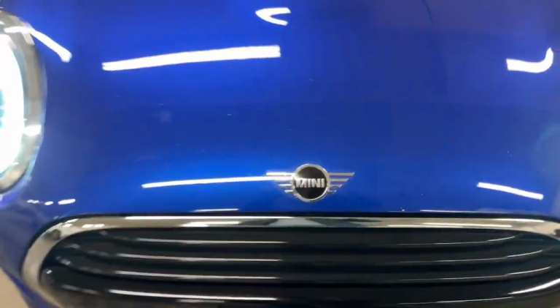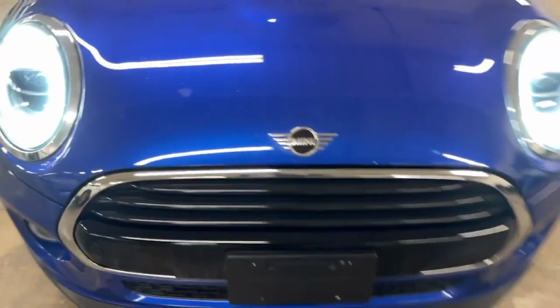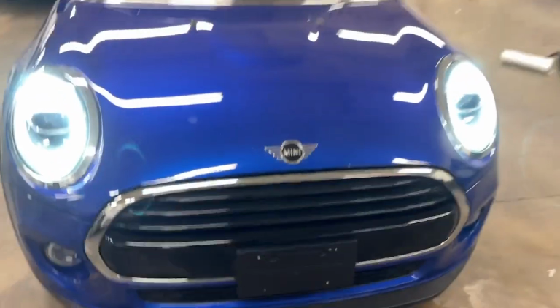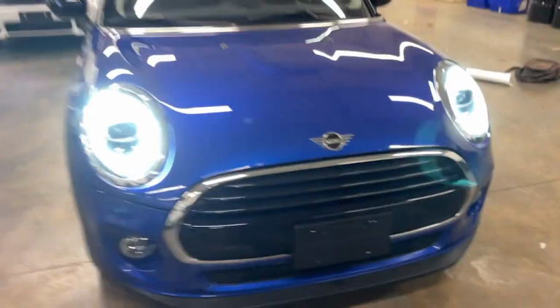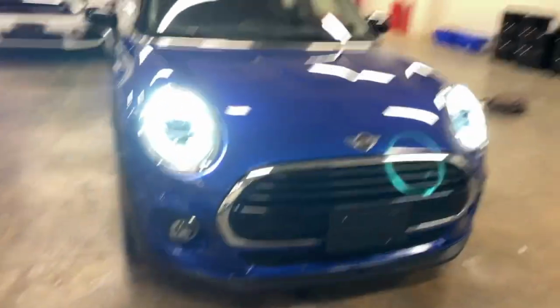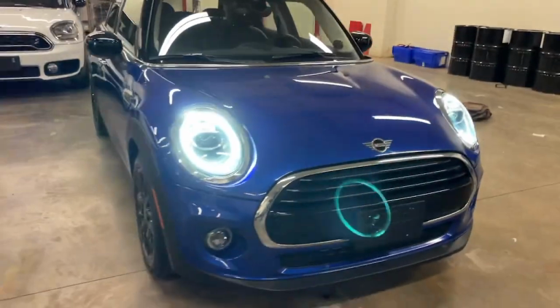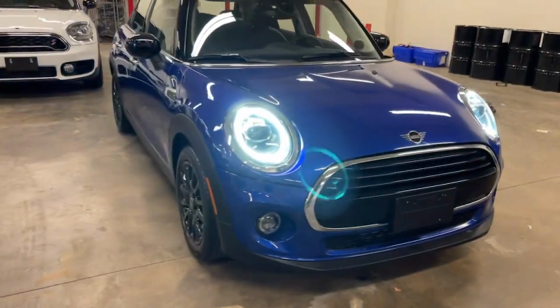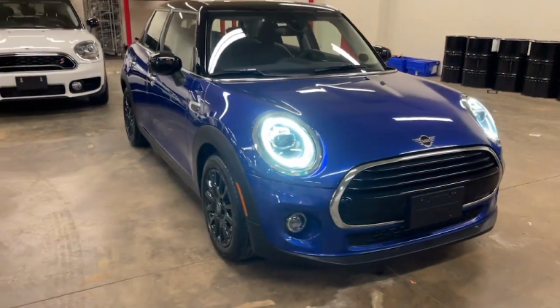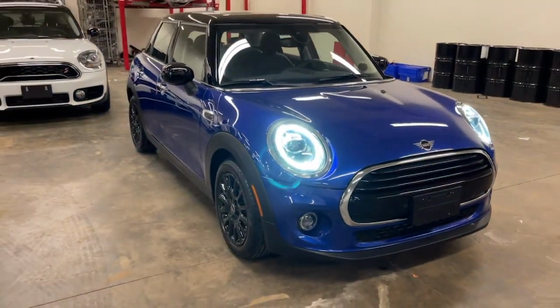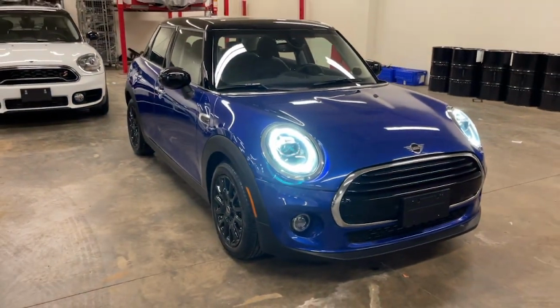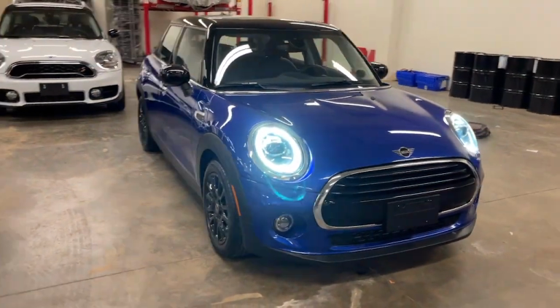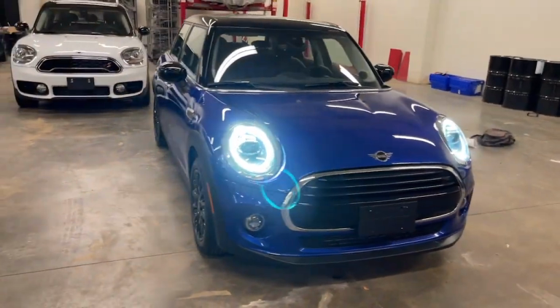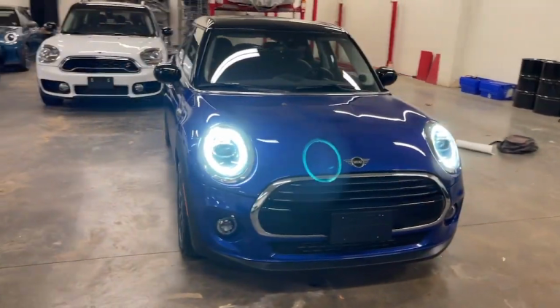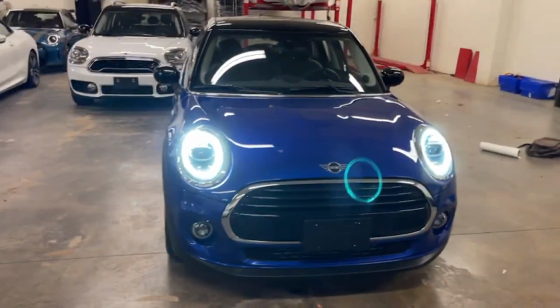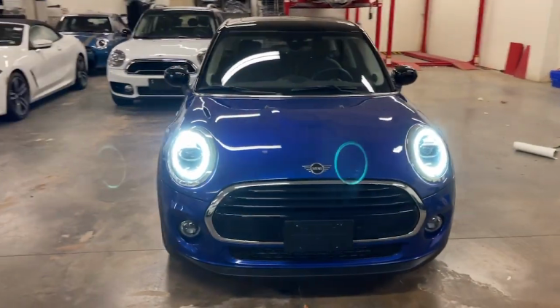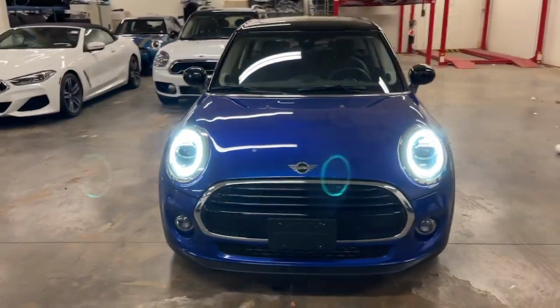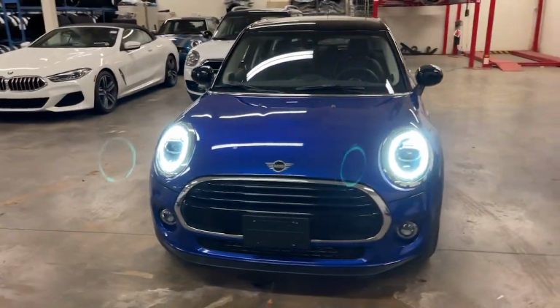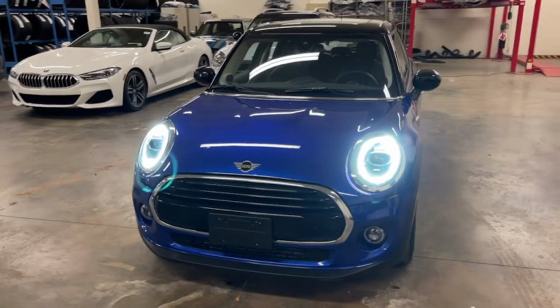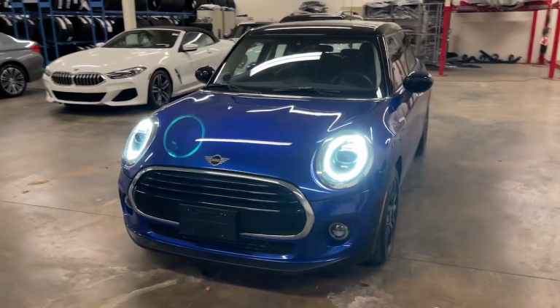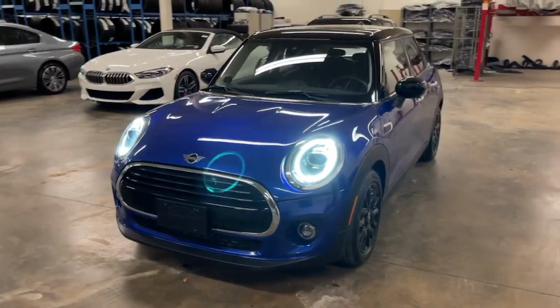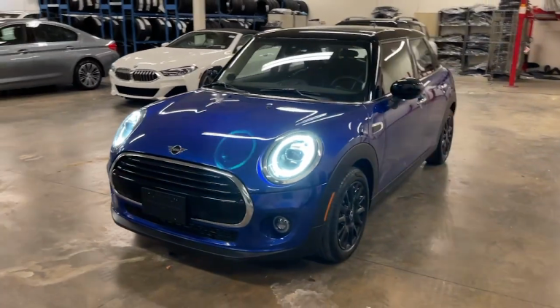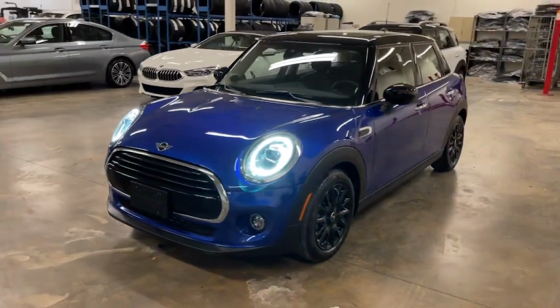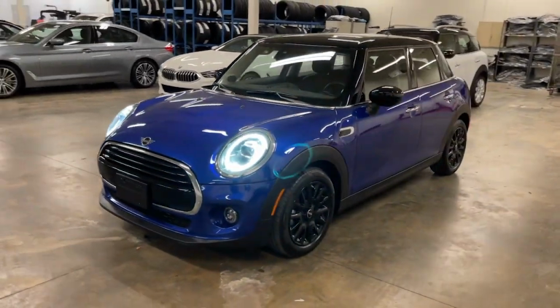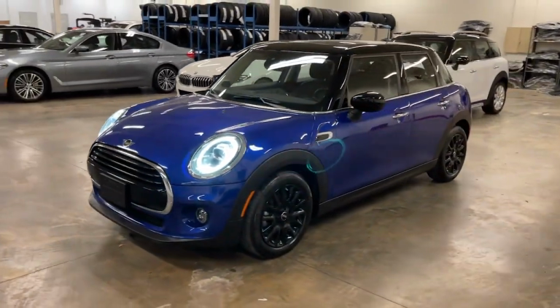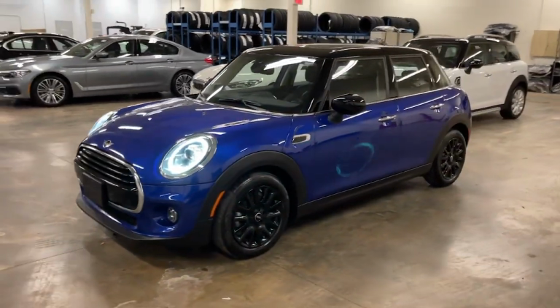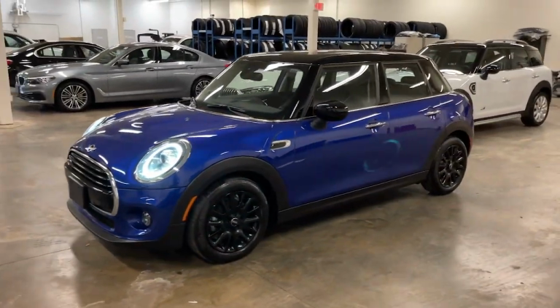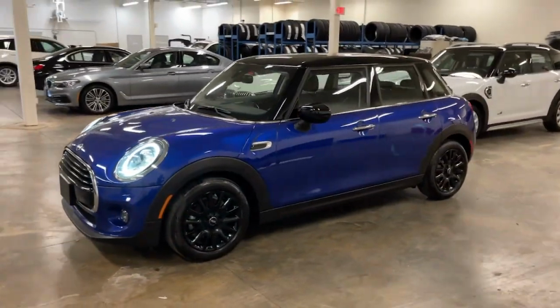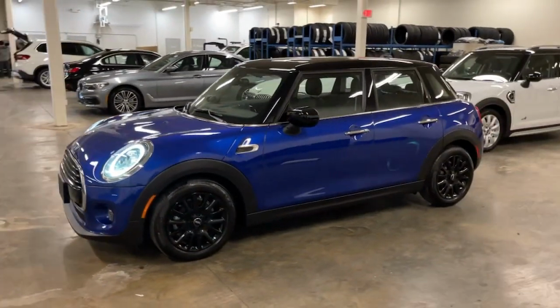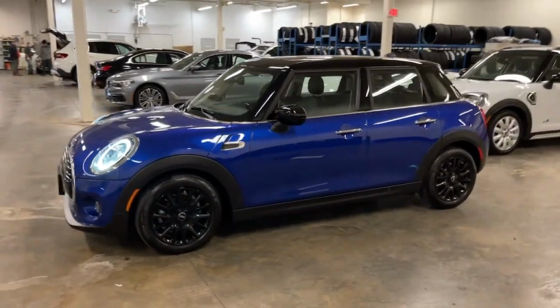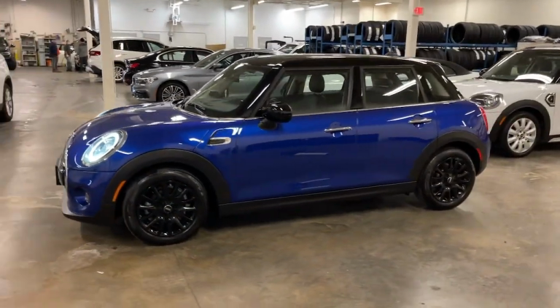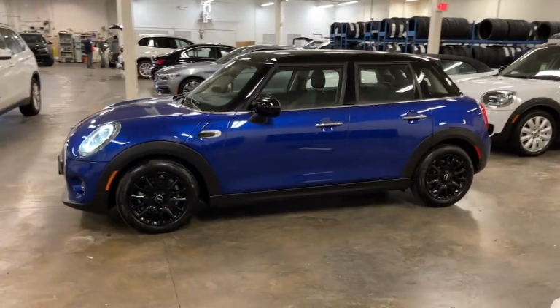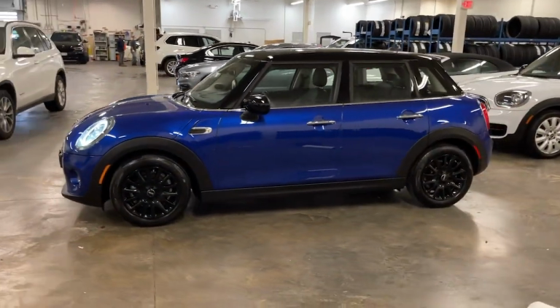You just found the 2021 Mini Hardtop. With less than 10,000 miles on the odometer, this vehicle stands out from the rest.